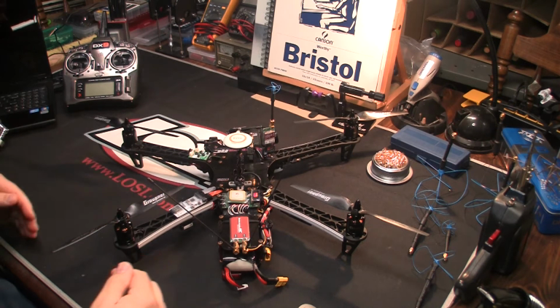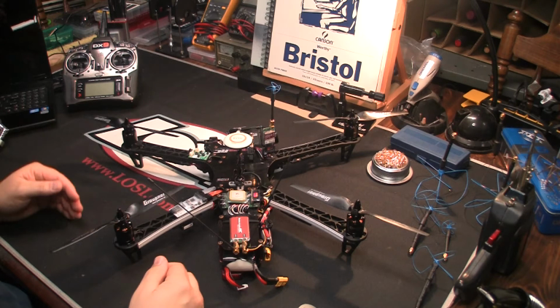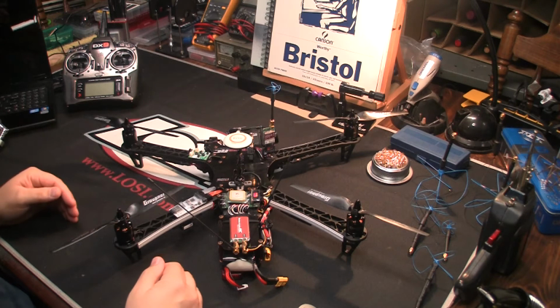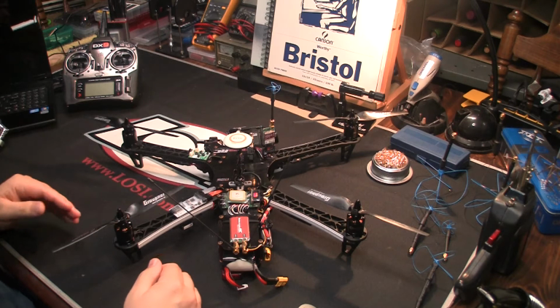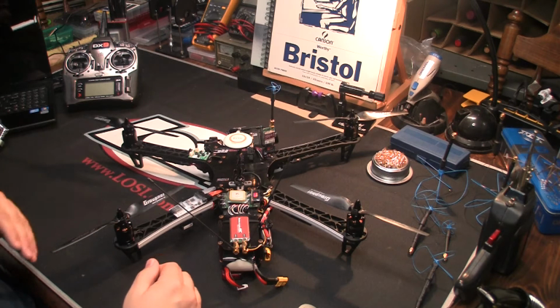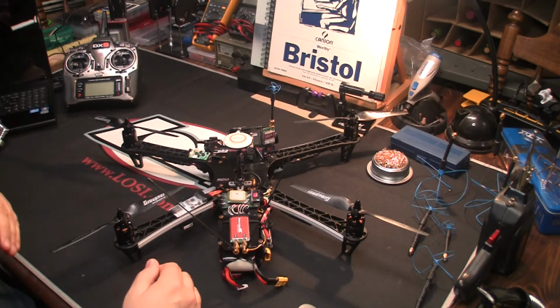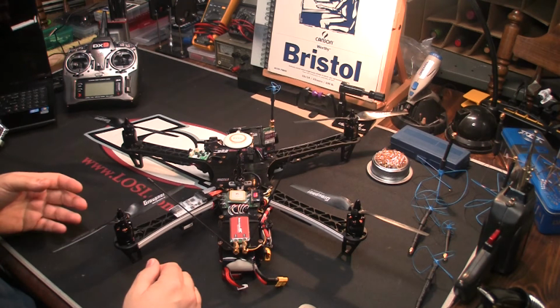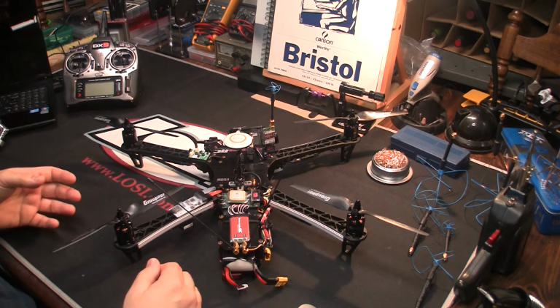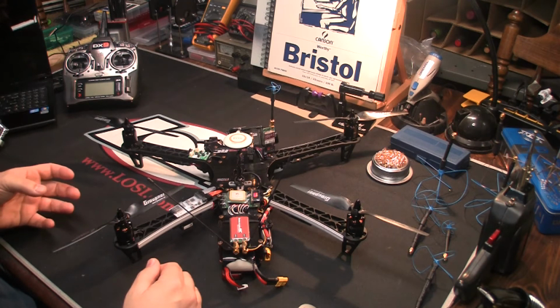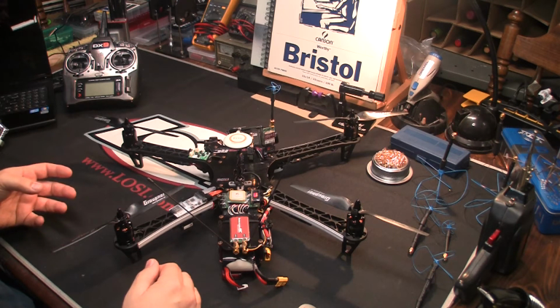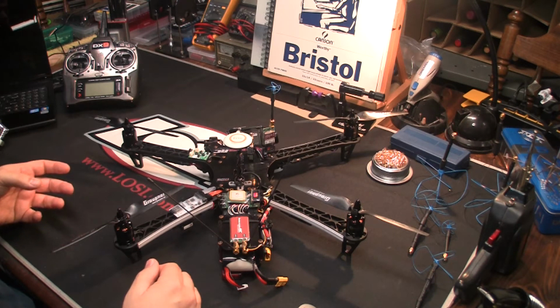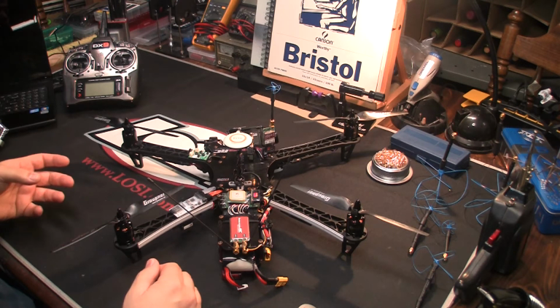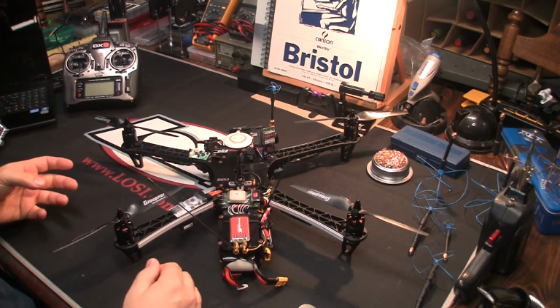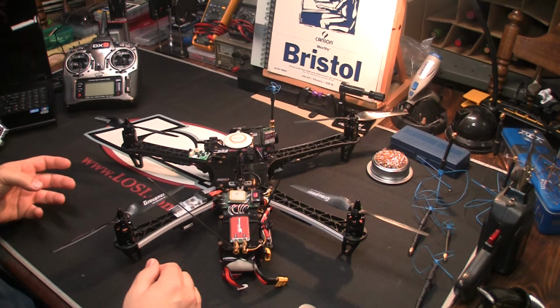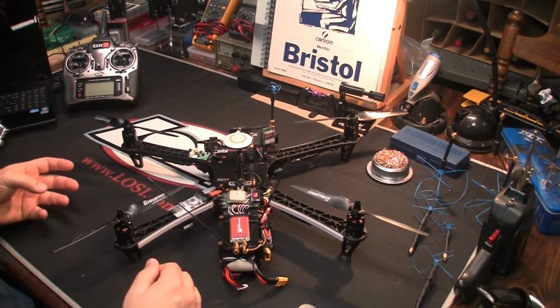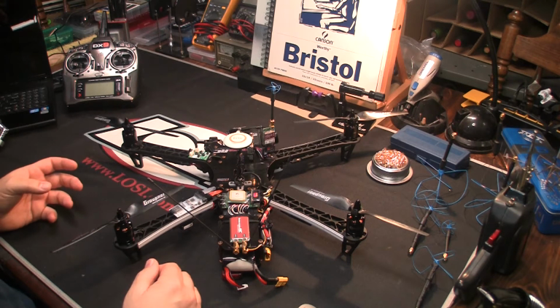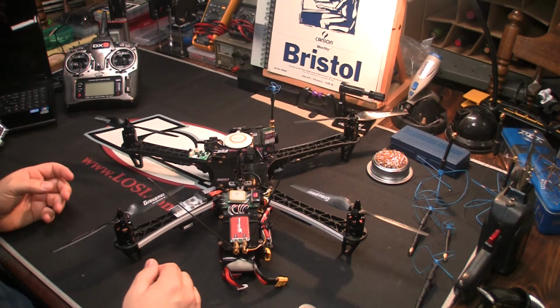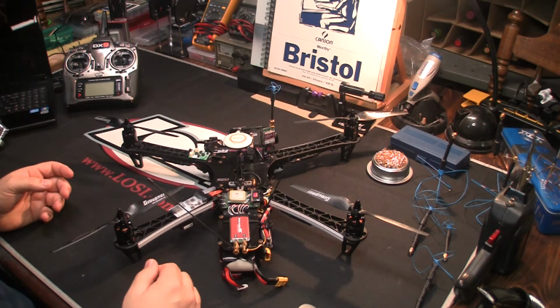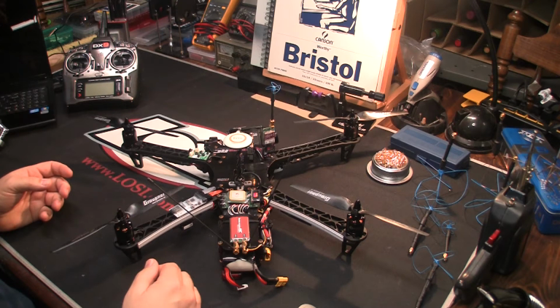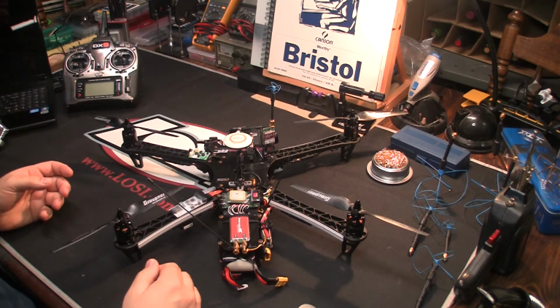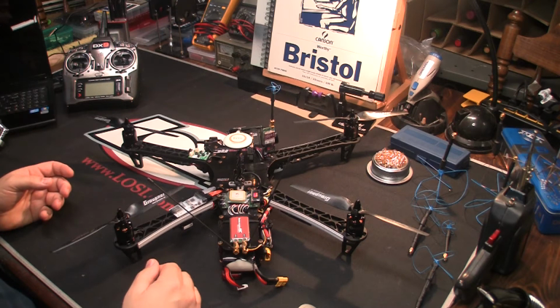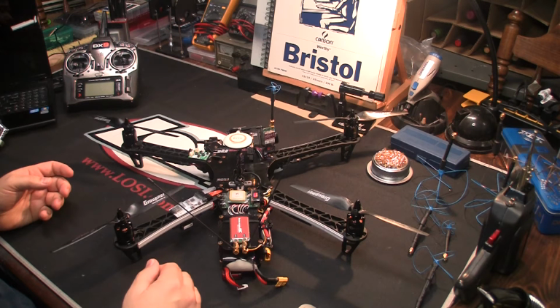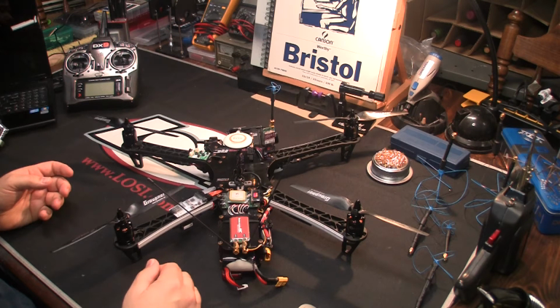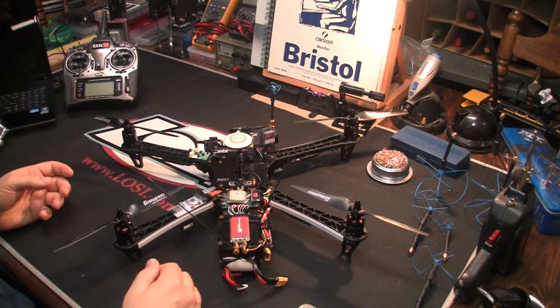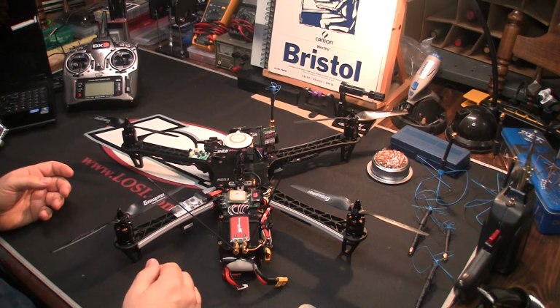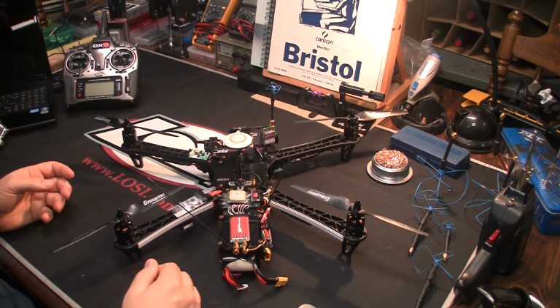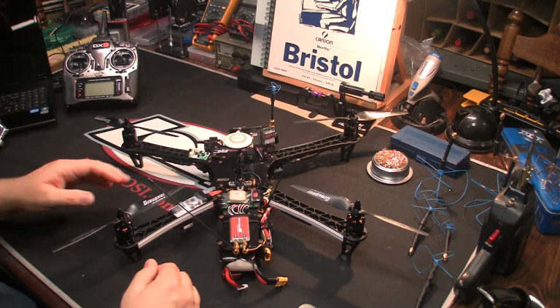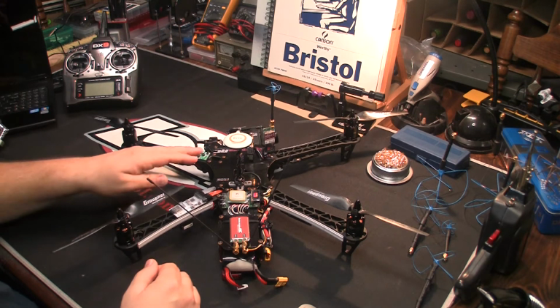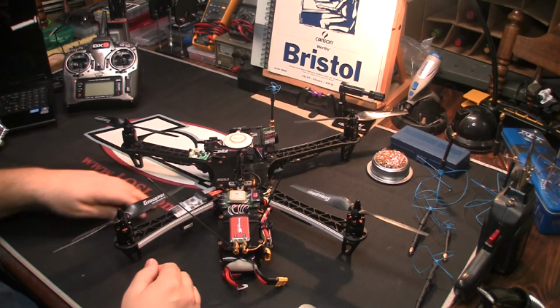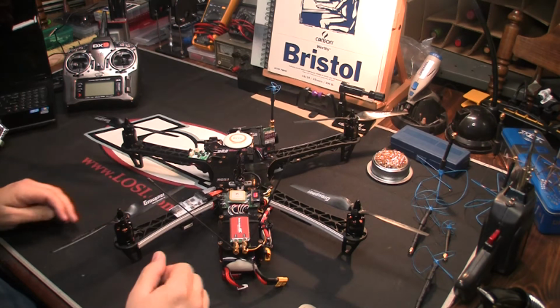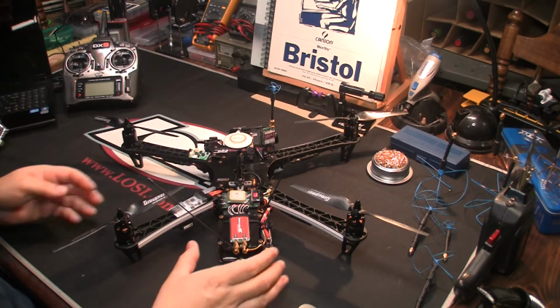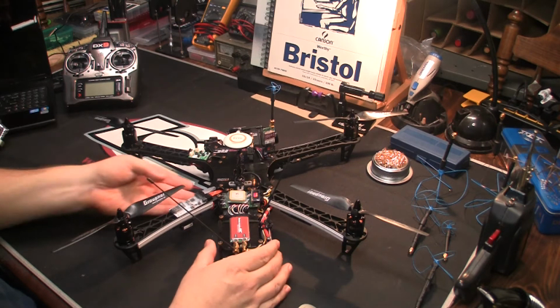I'm not talking about distance quality — I'm talking about the actual picture quality. It just looks a little bit better on the Immersion RC. A lot of people are going to say that's because of the way you're powering the VTX, so let me explain a little bit about that.